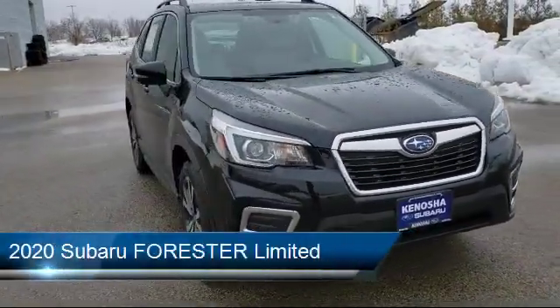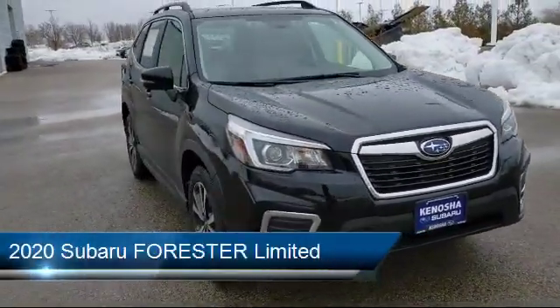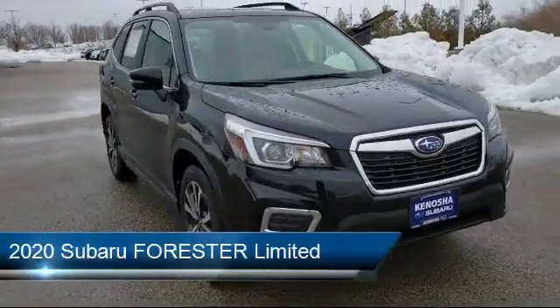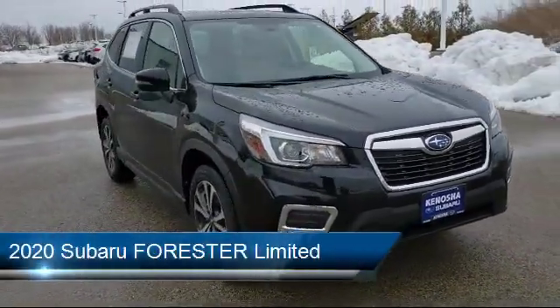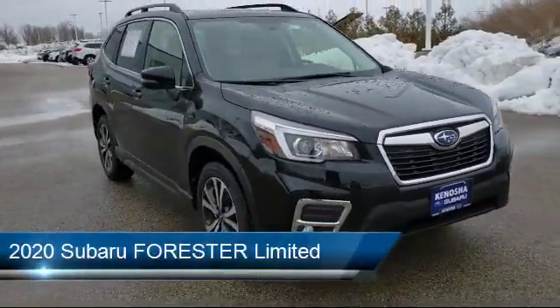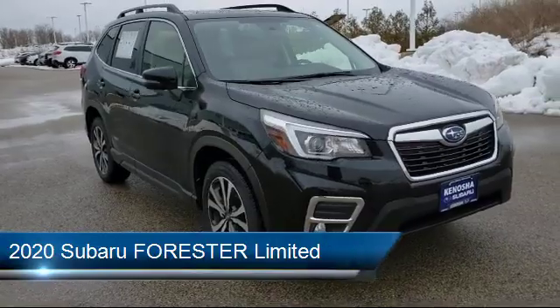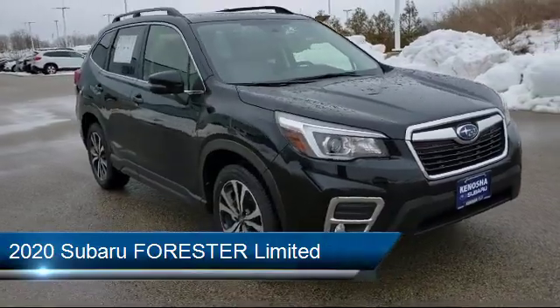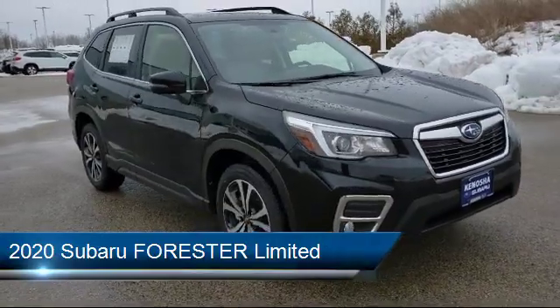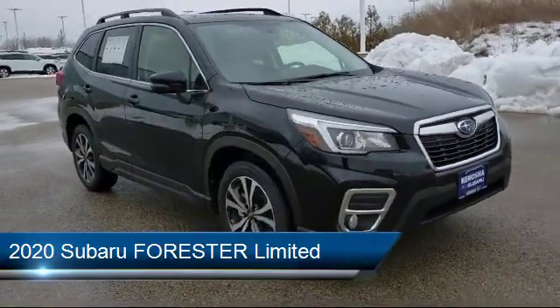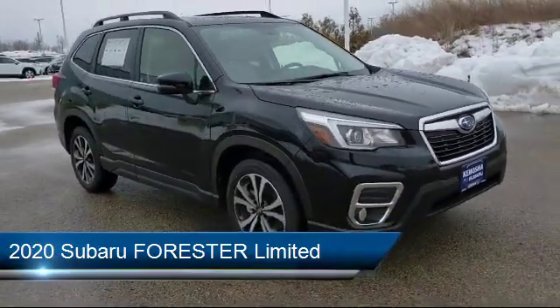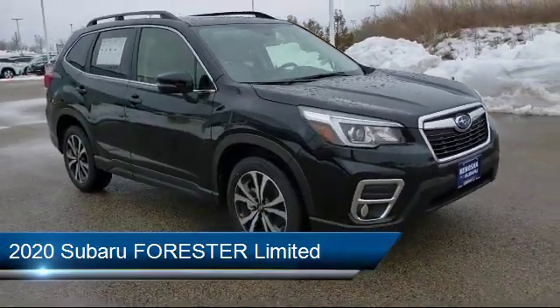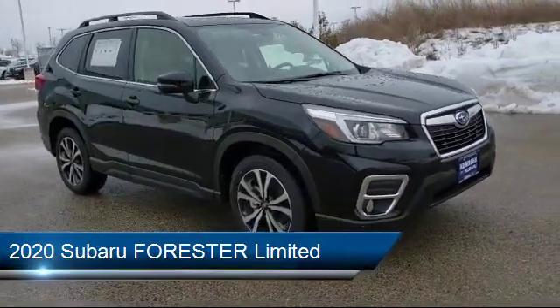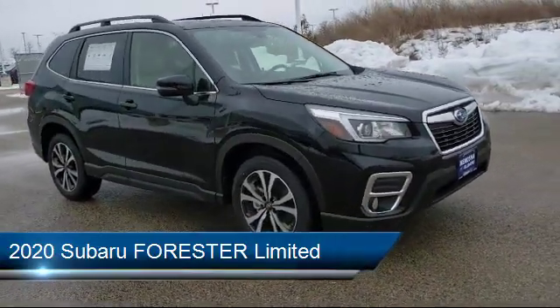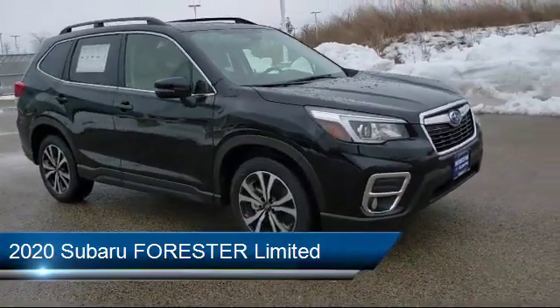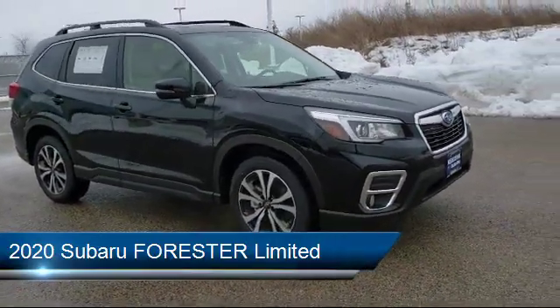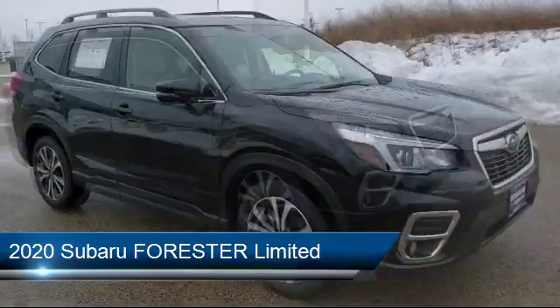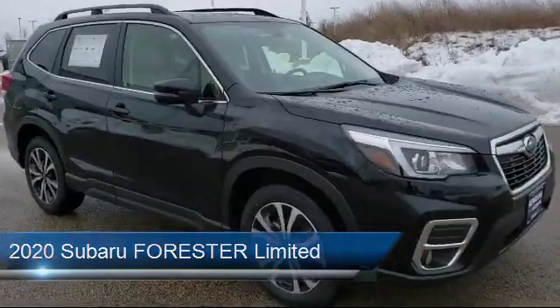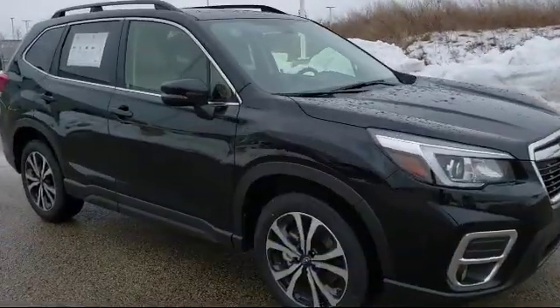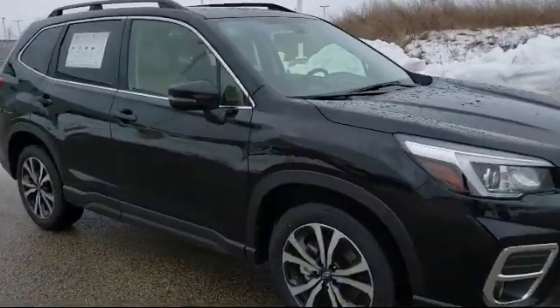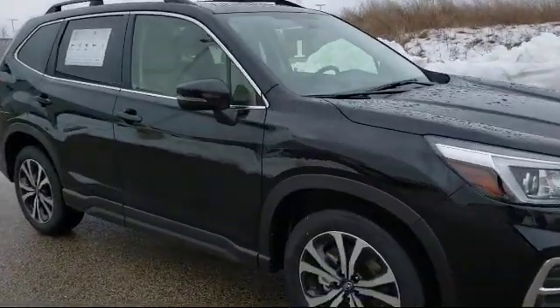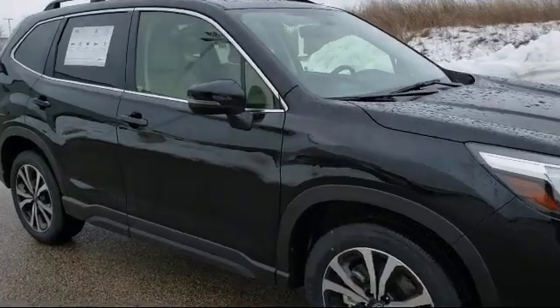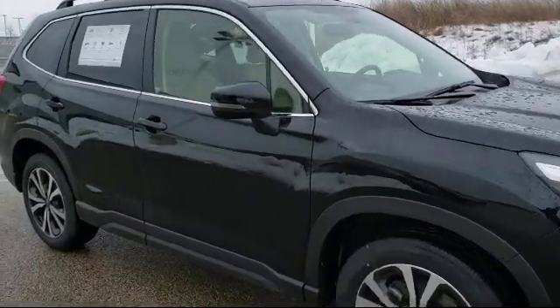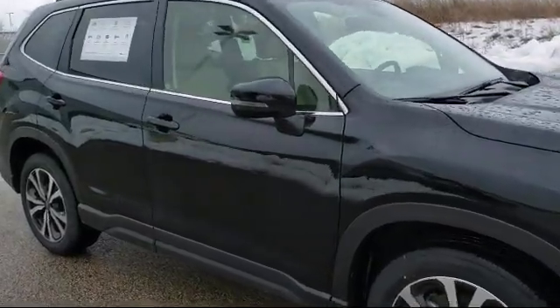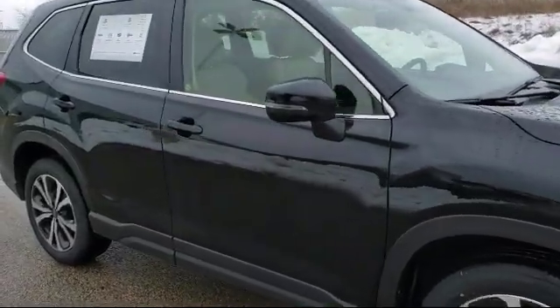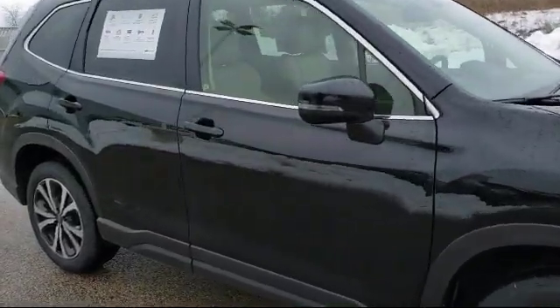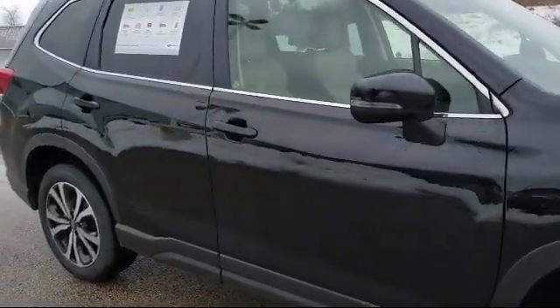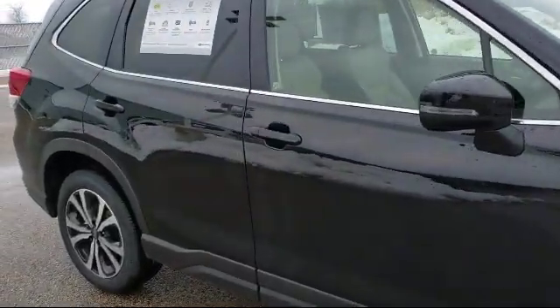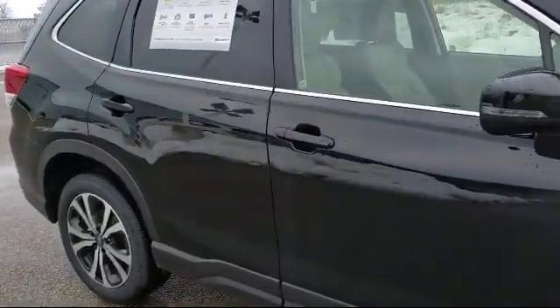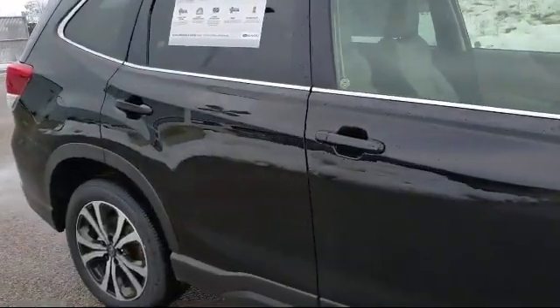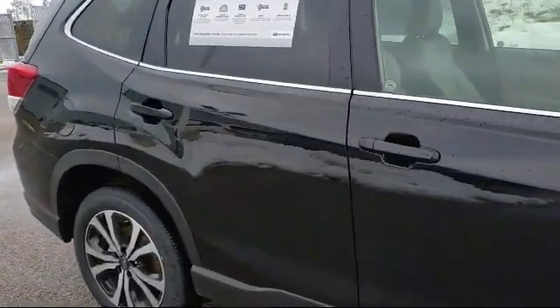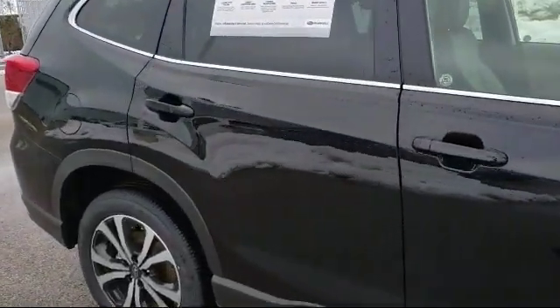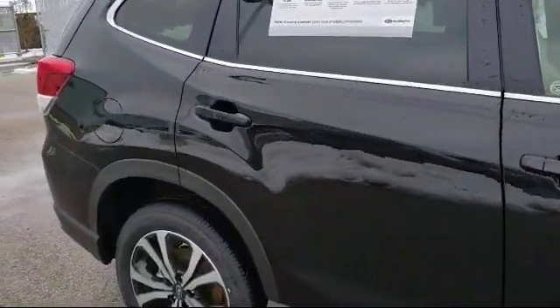This vehicle comes equipped with steering wheel controls, privacy glass, all-wheel drive, lane departure warning, Bluetooth smartphone integration, and cross-traffic alert.